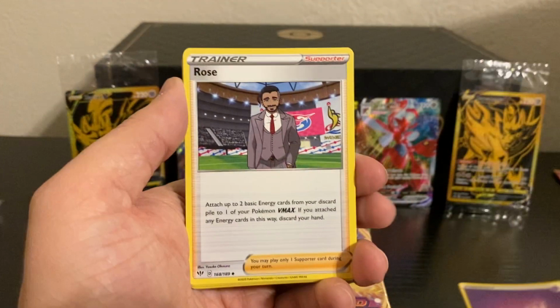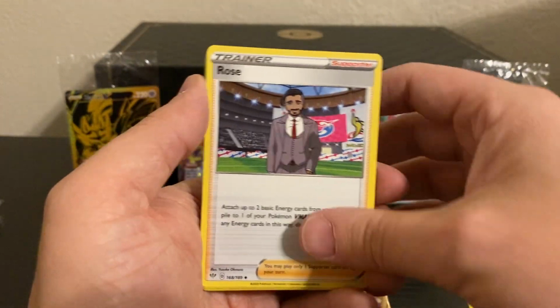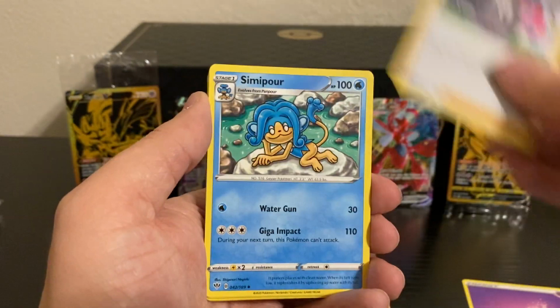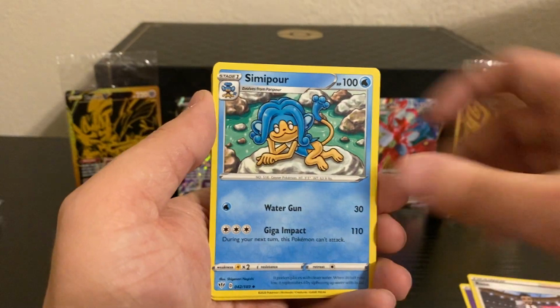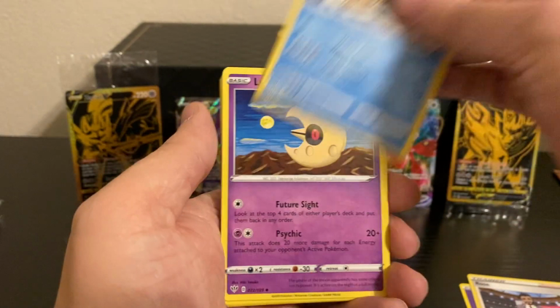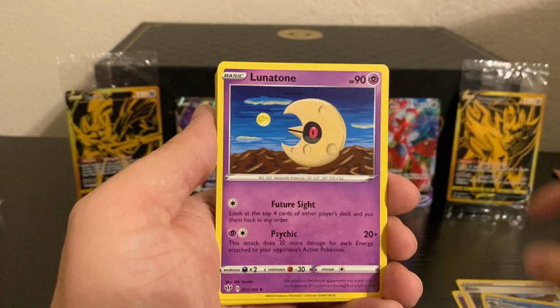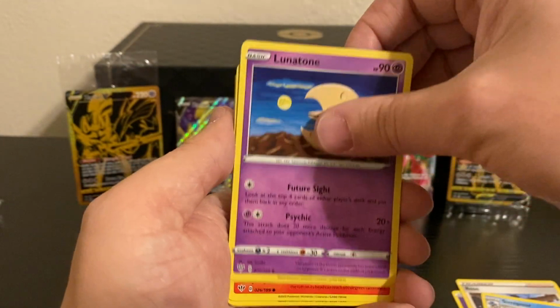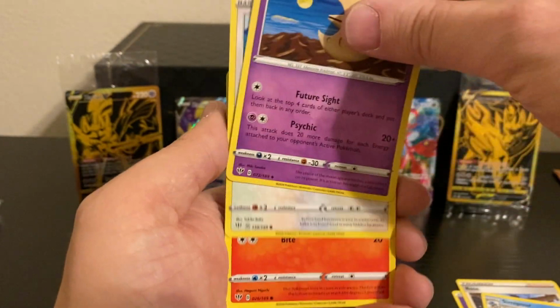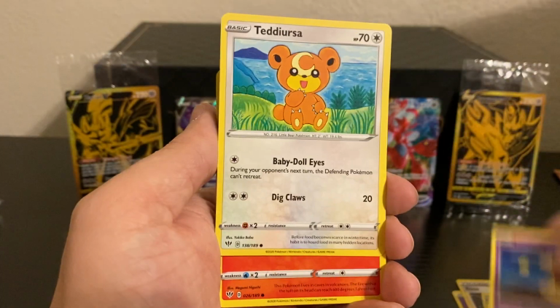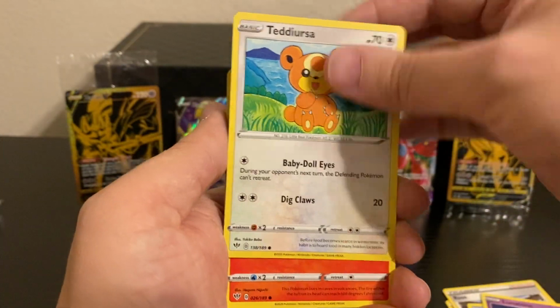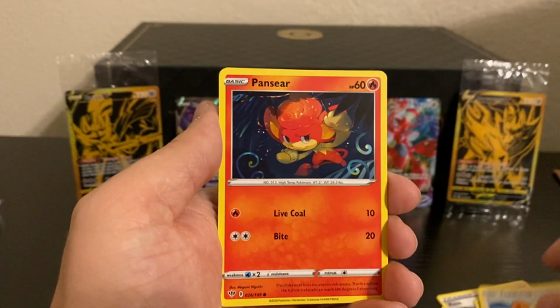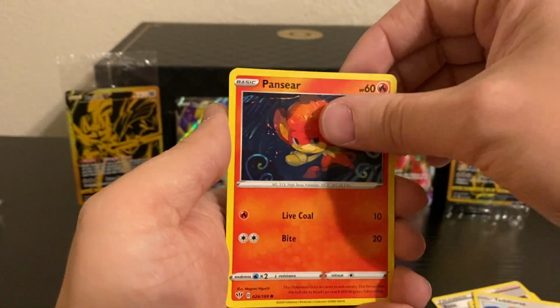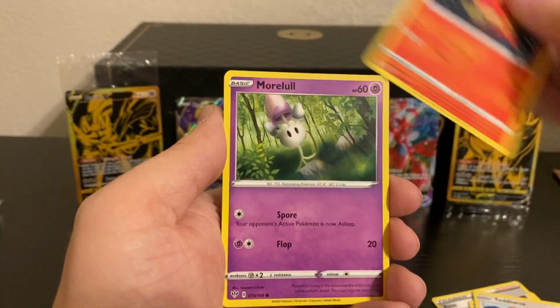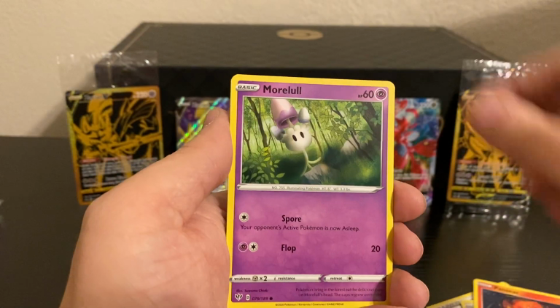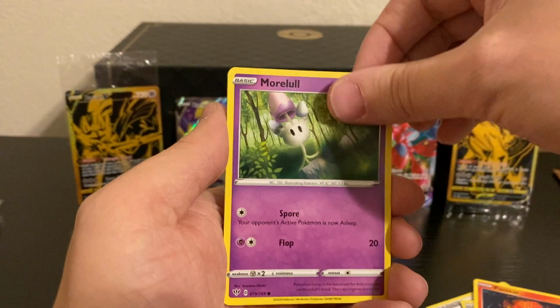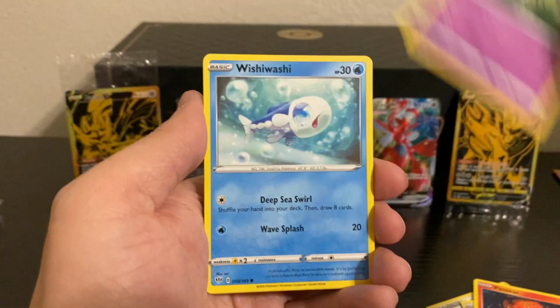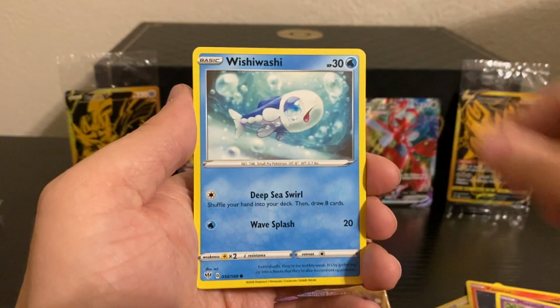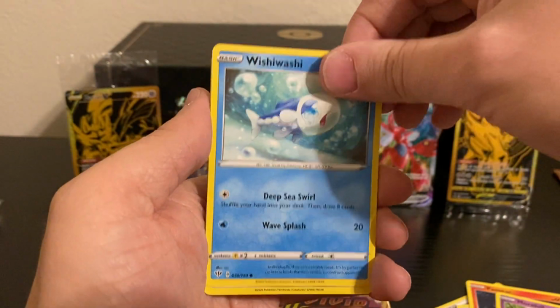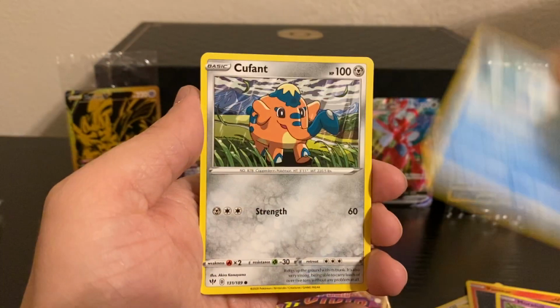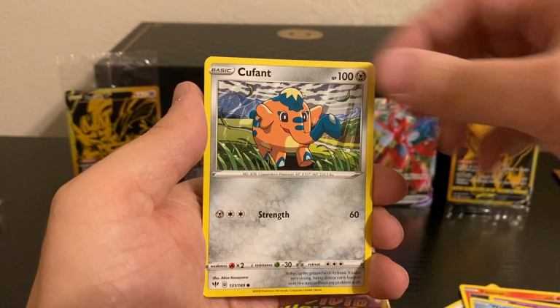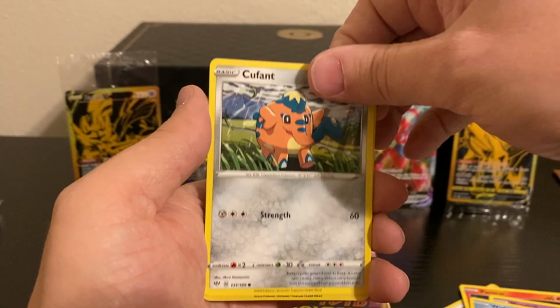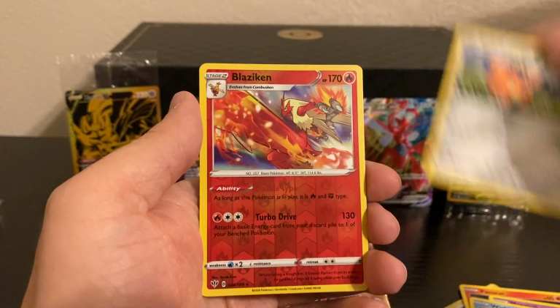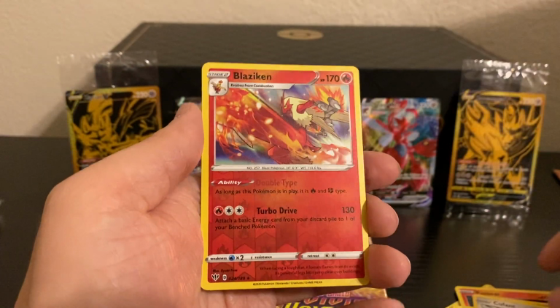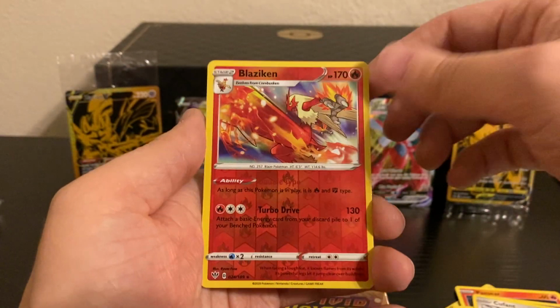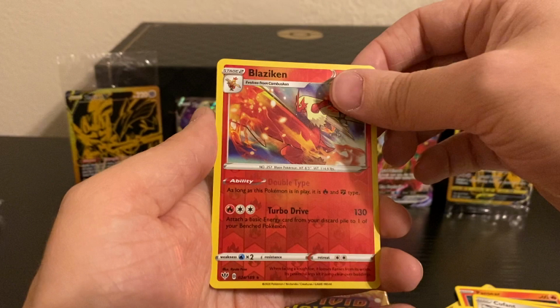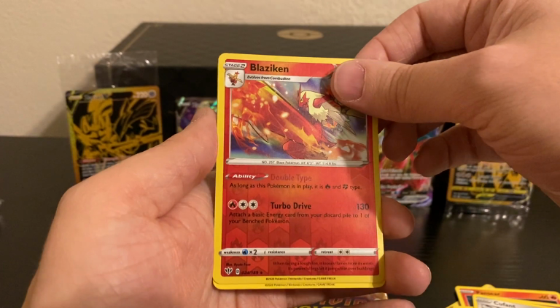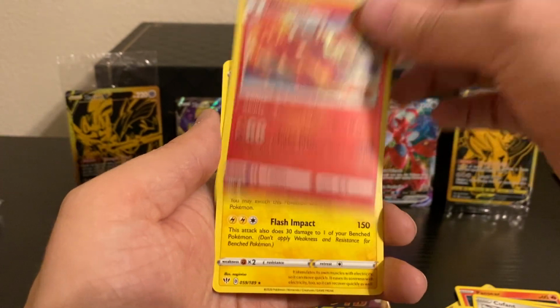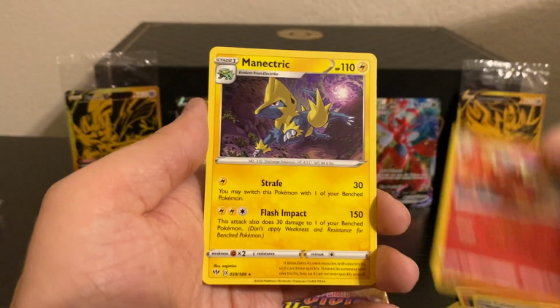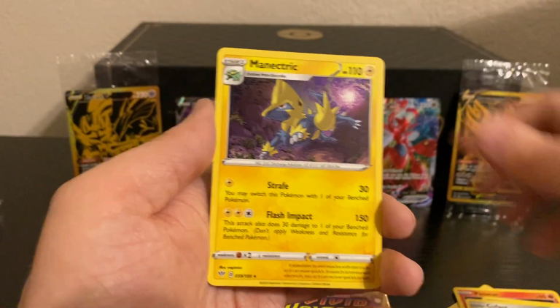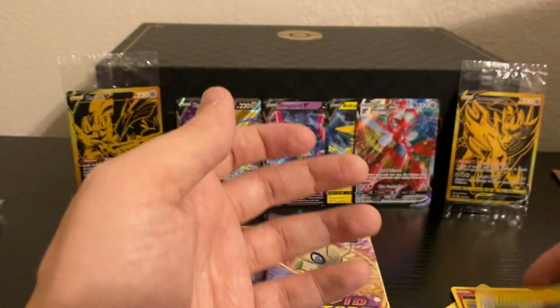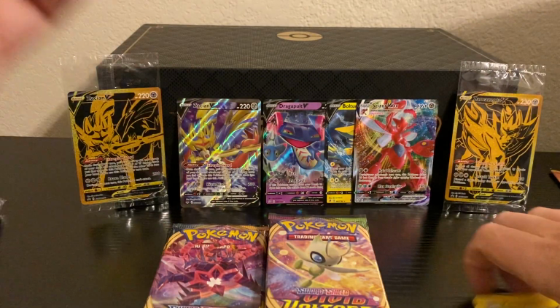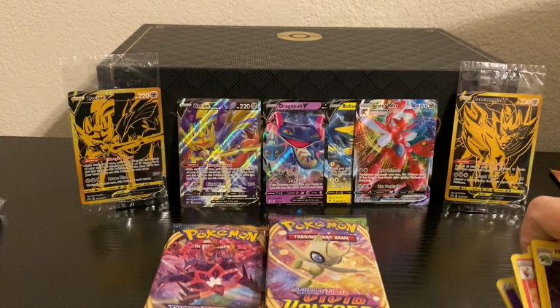What else can we get? A Psychic Energy, Rose, Sinipore, Lunatone, Teddiursa, Pansear, Morlull, a Wishiwashi, Cufant, a Reverse Holo Blaze — which is a rare — and a Manectric Non-Holo Rare.